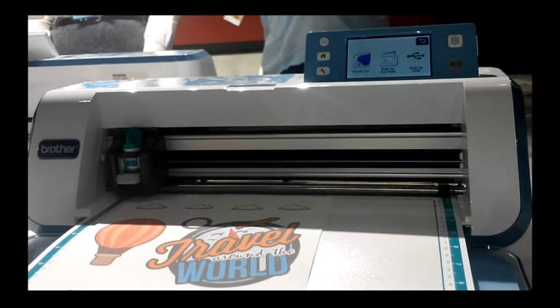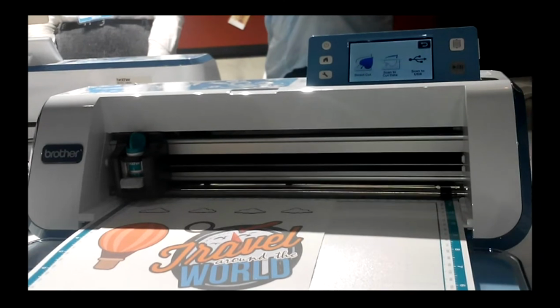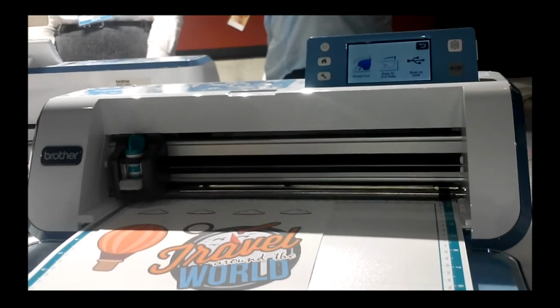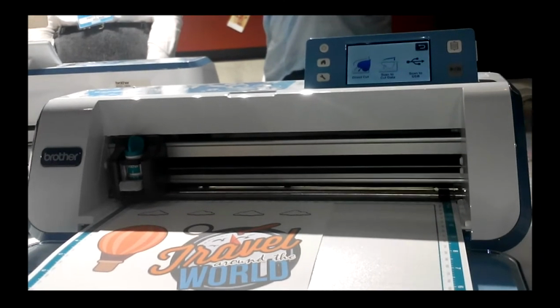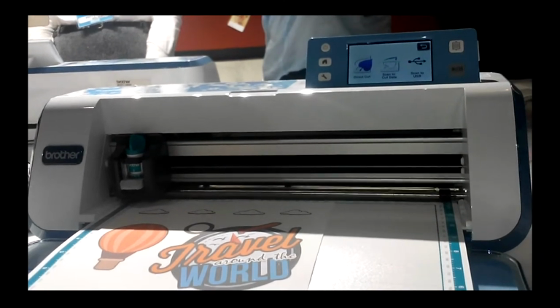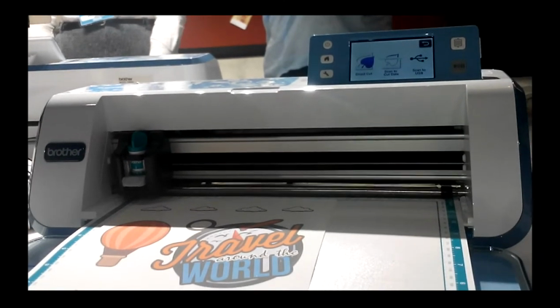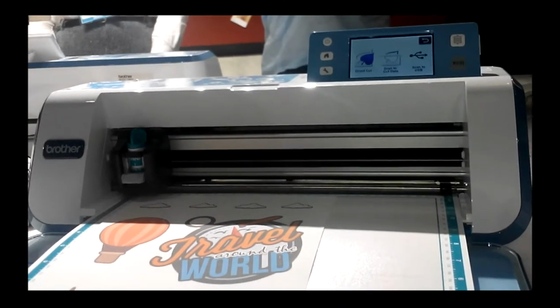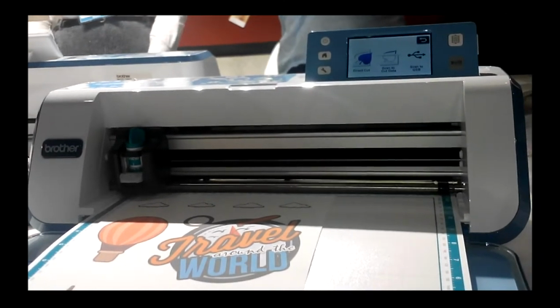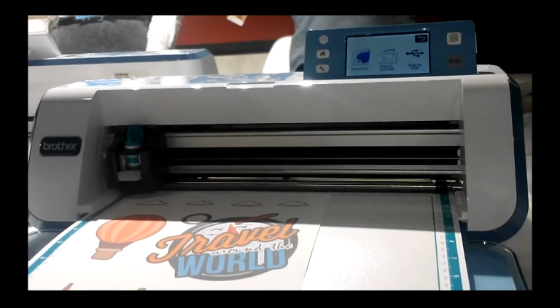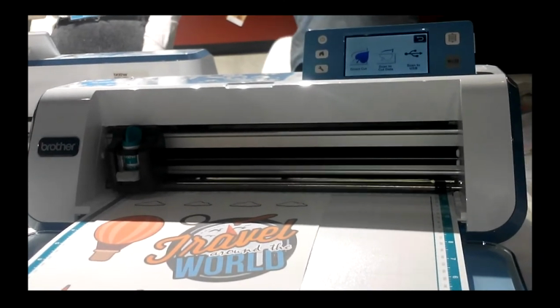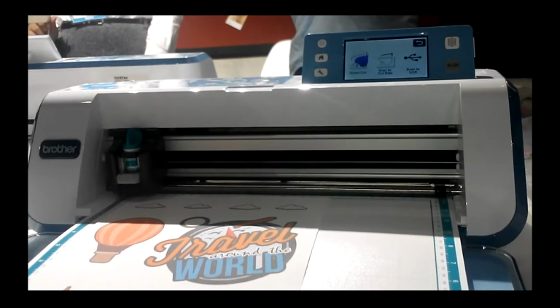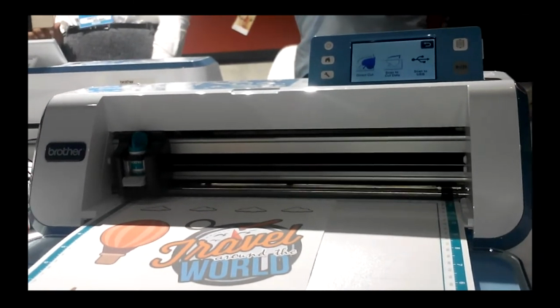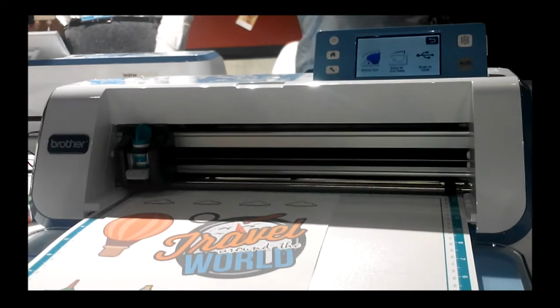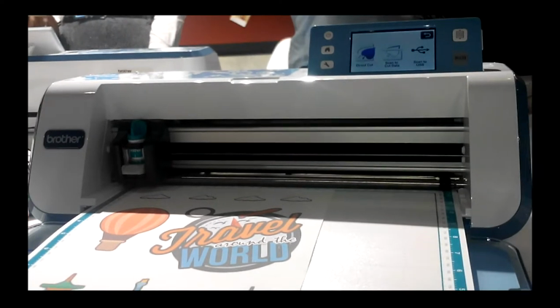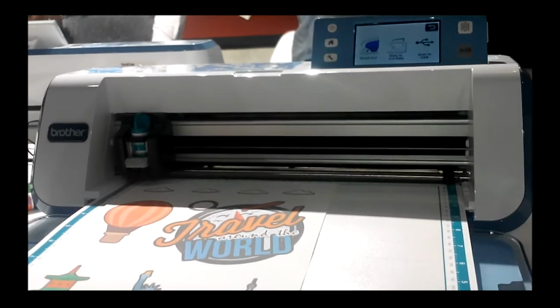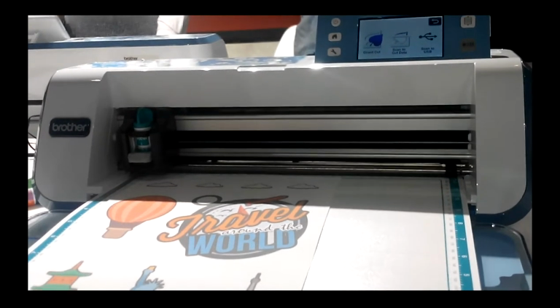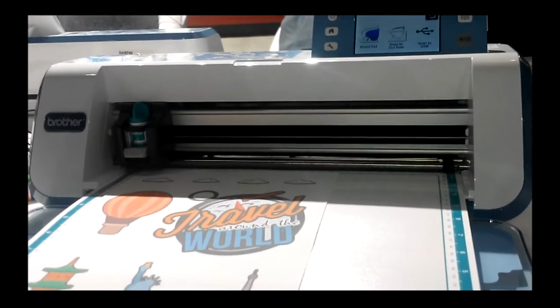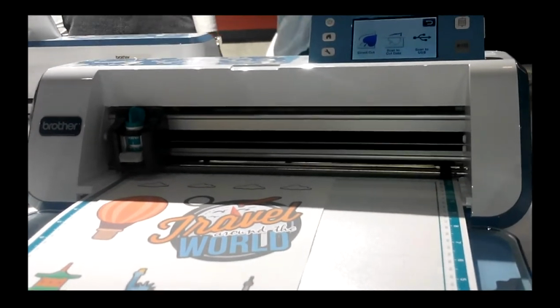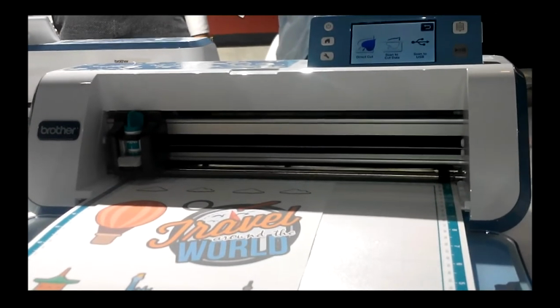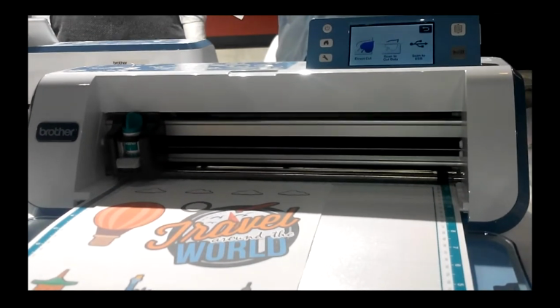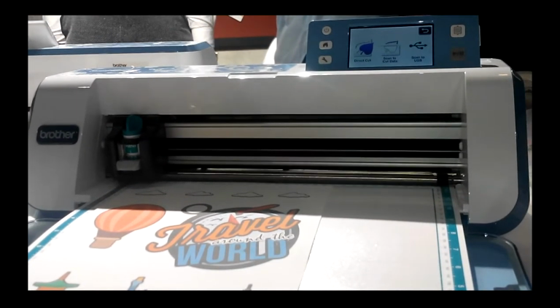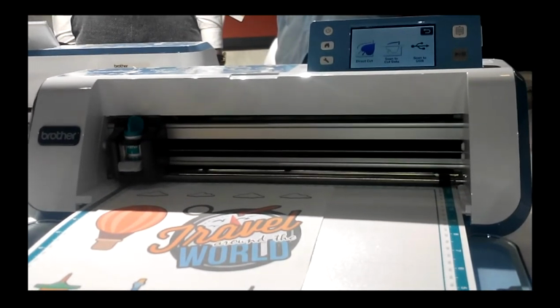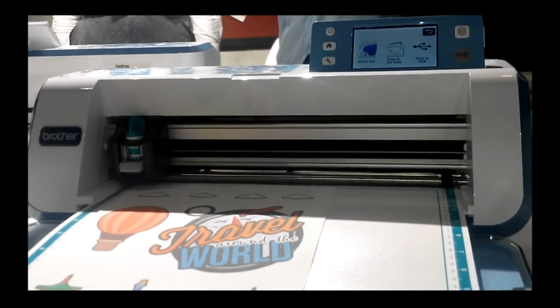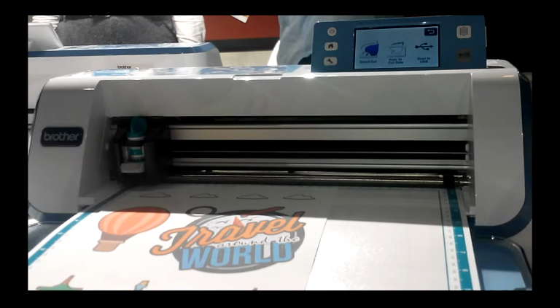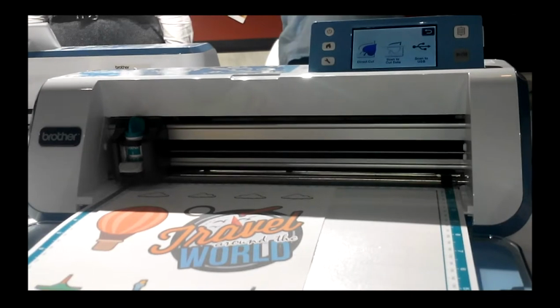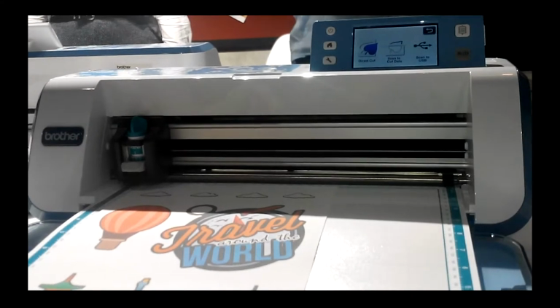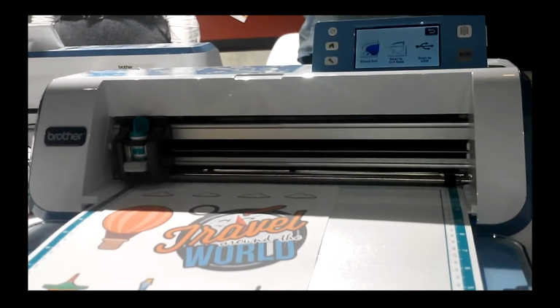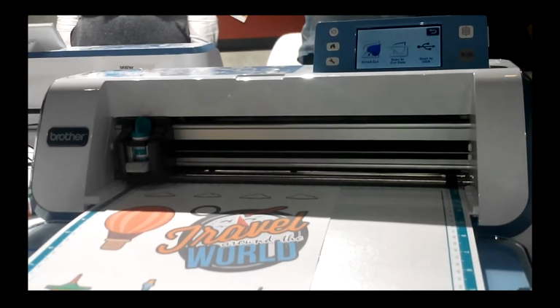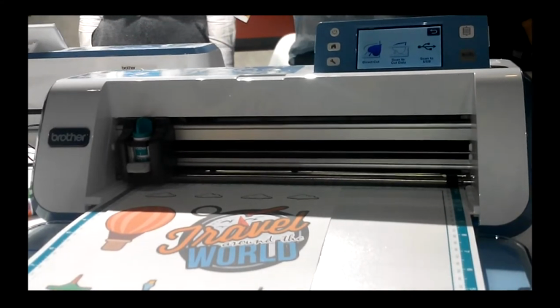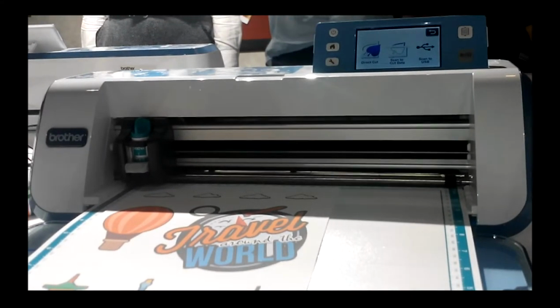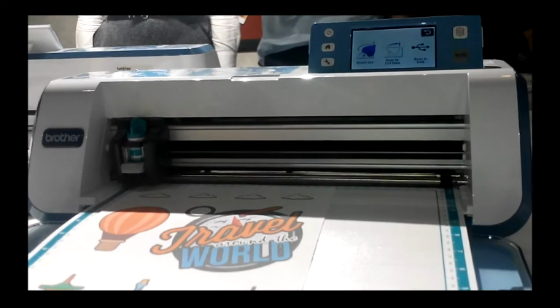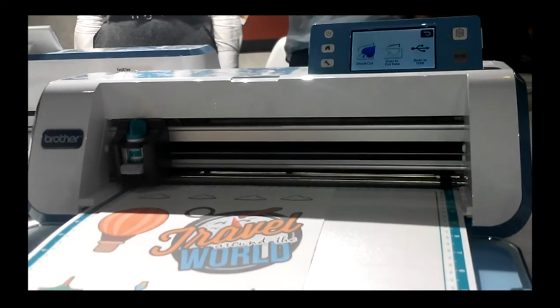Check. Pressure 3. Our objective natin is to meet your cut like this, but on a different image, of course. Now, insert your mat sa machine.